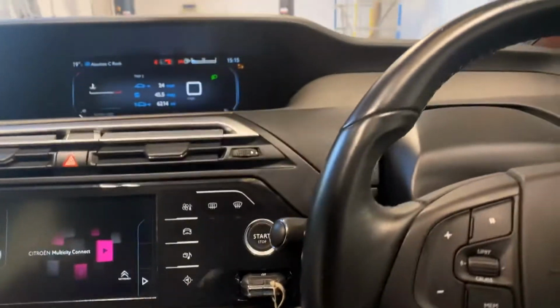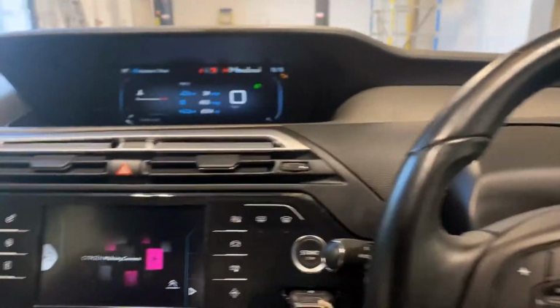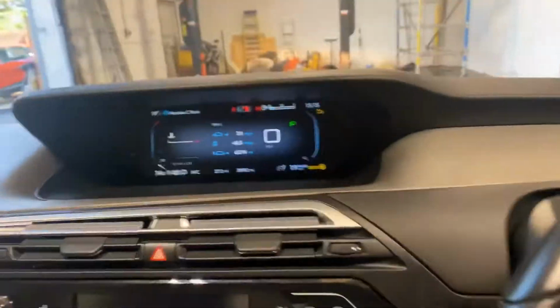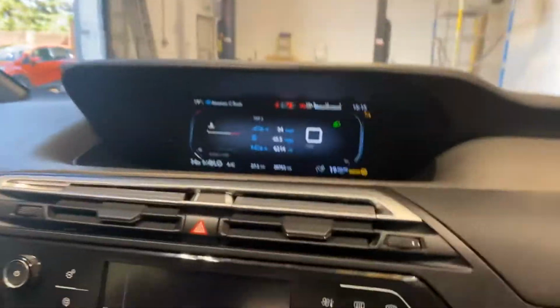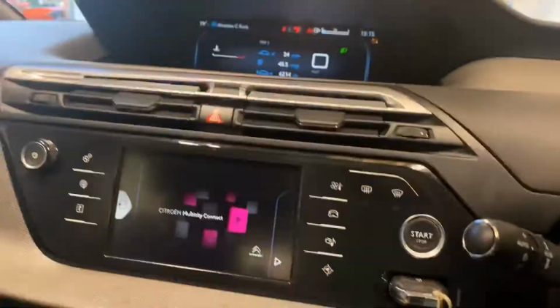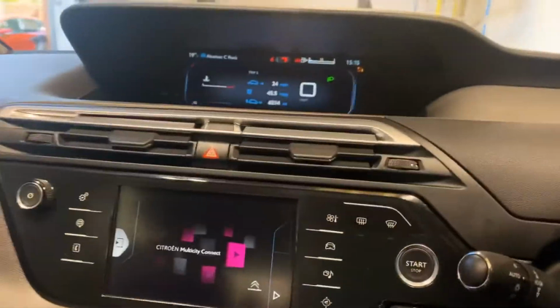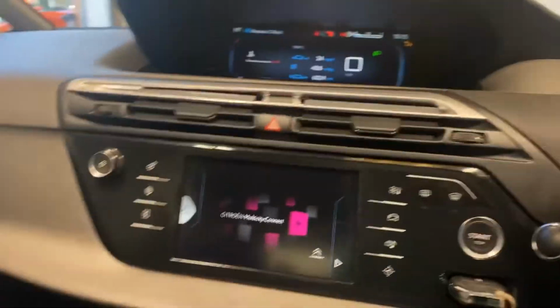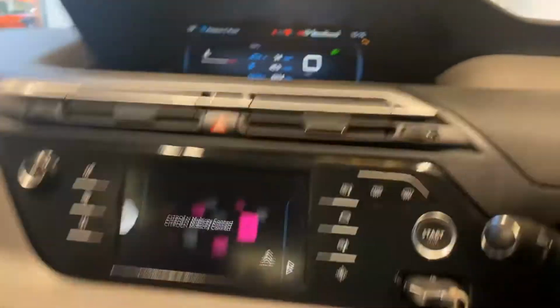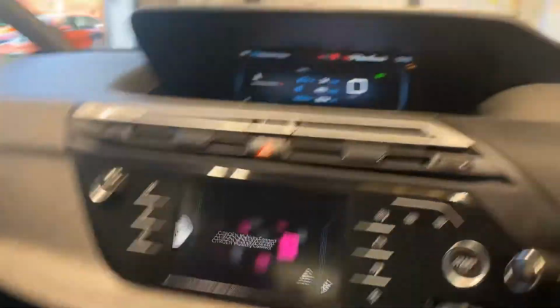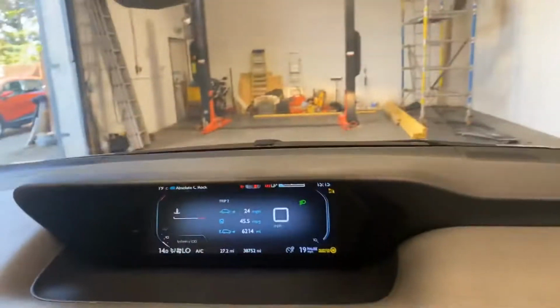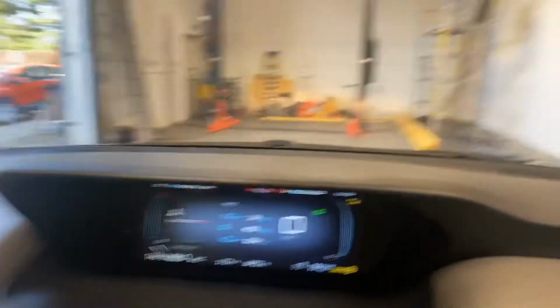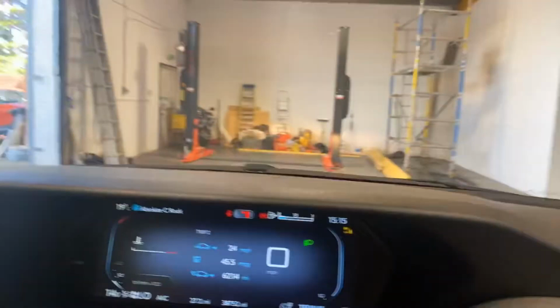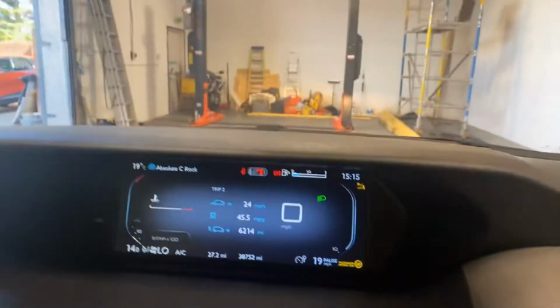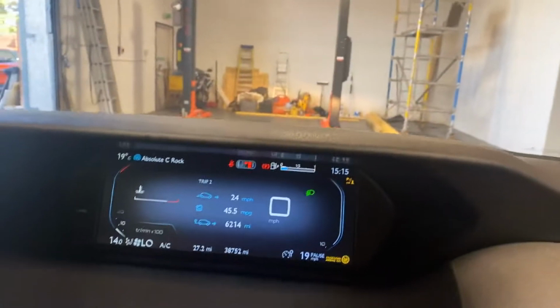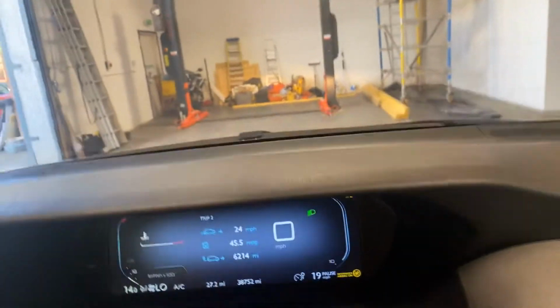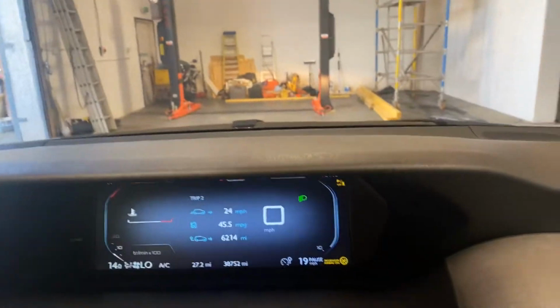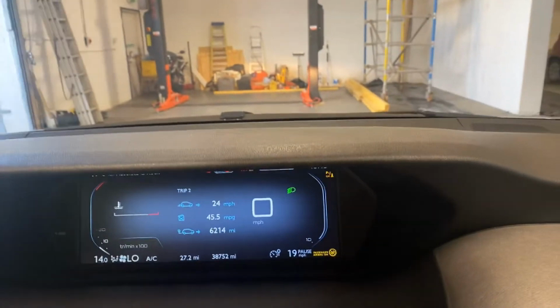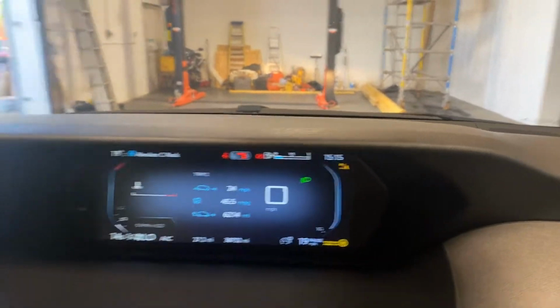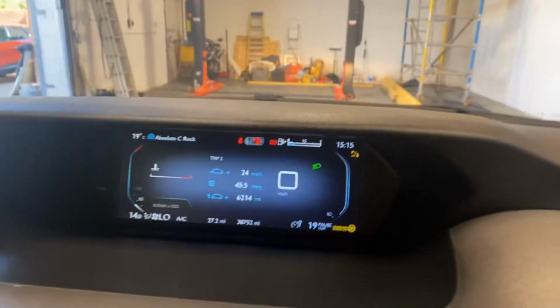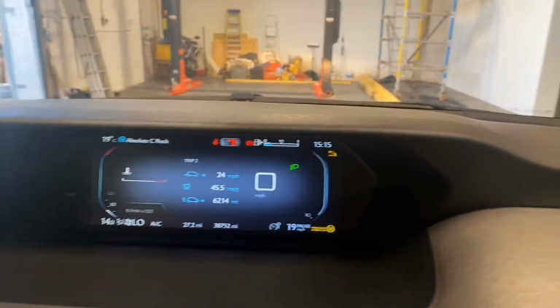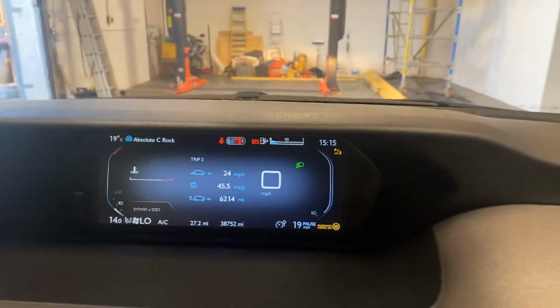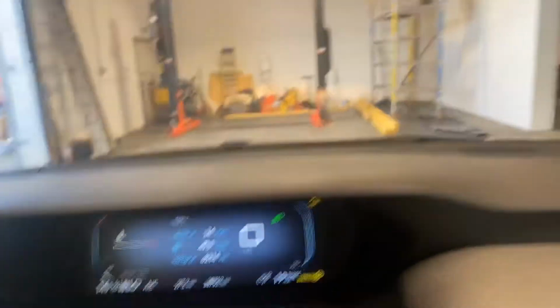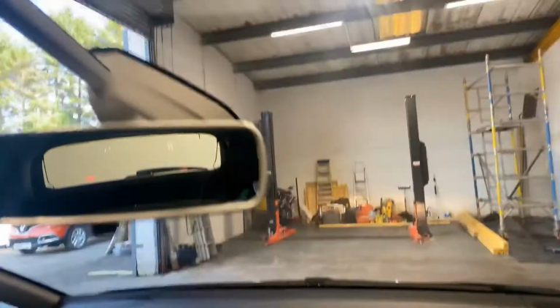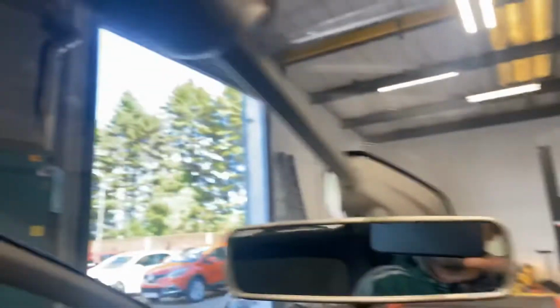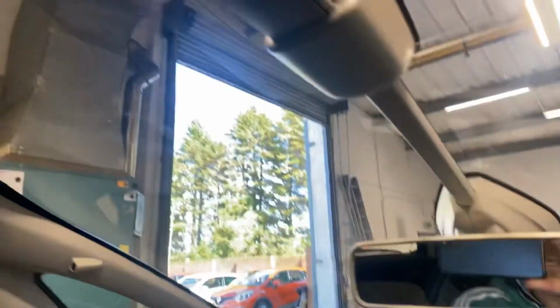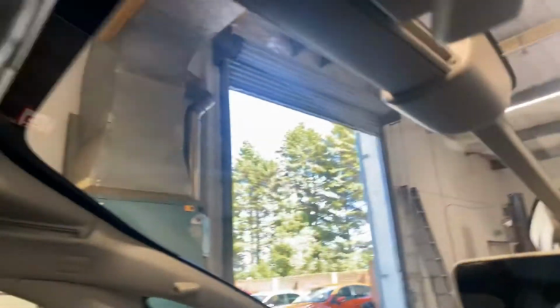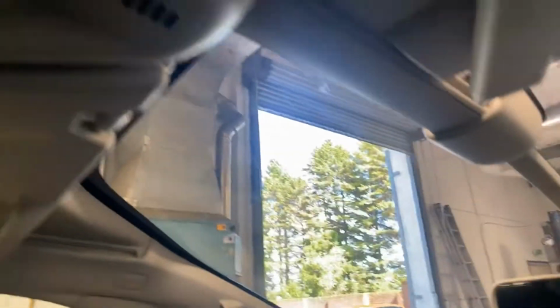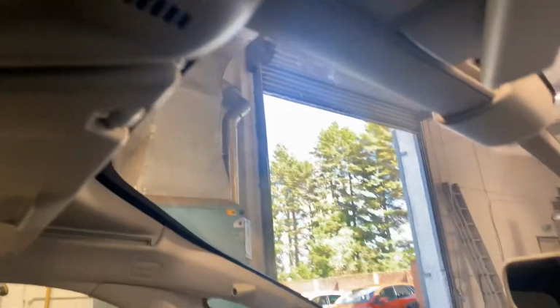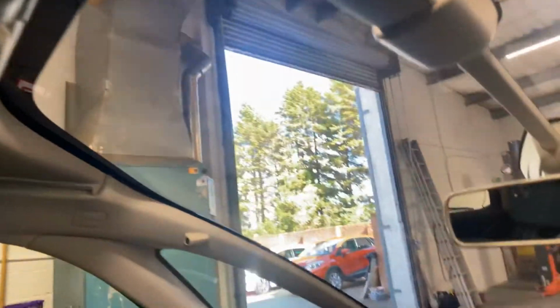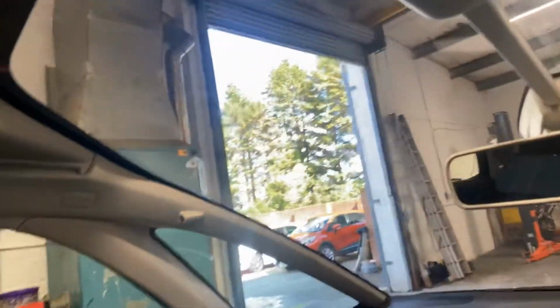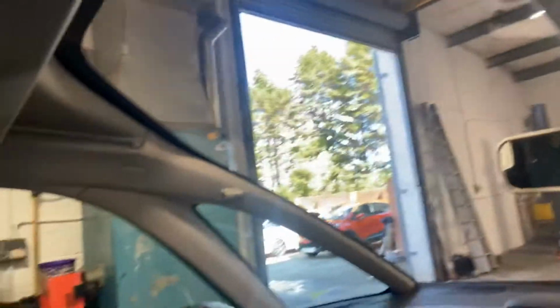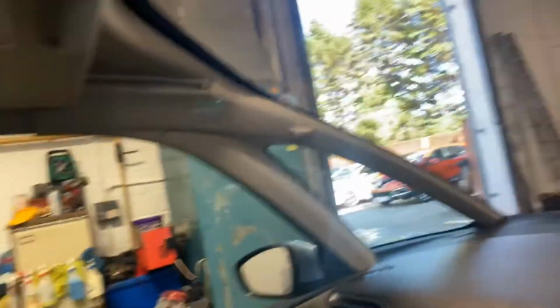It's done 38,000 miles. There are no warning lights, as you can see. Just a very, very nice car, this. With the extended glass window as well — you can see it comes back quite far.